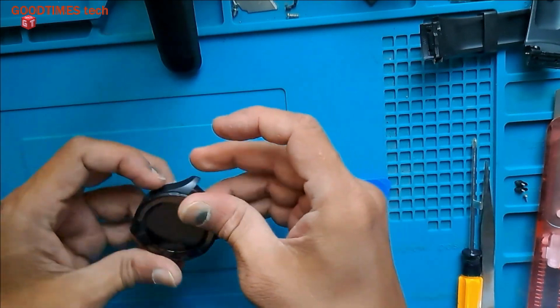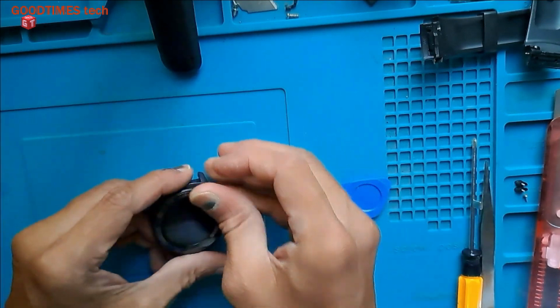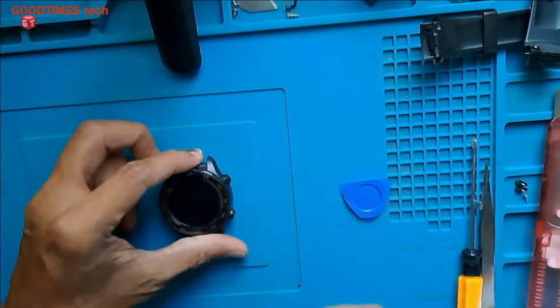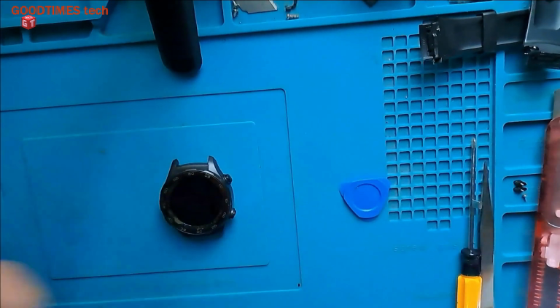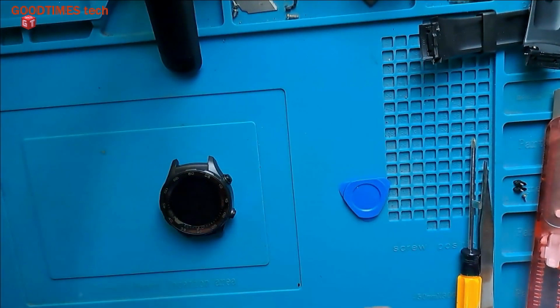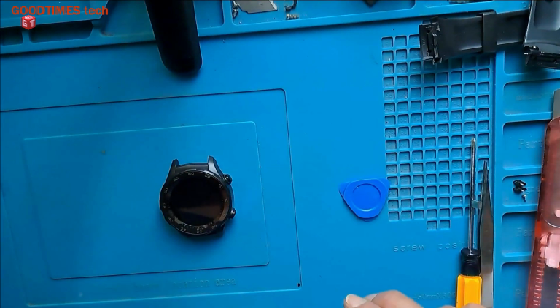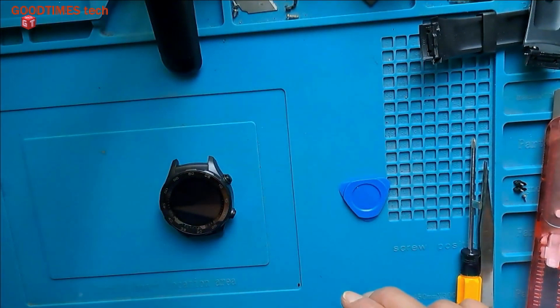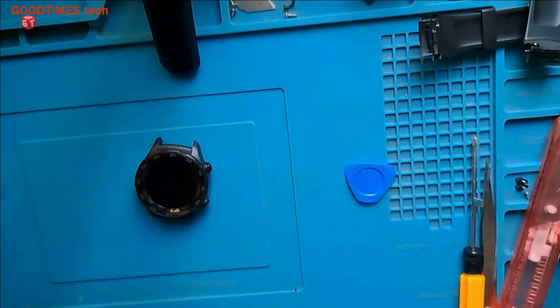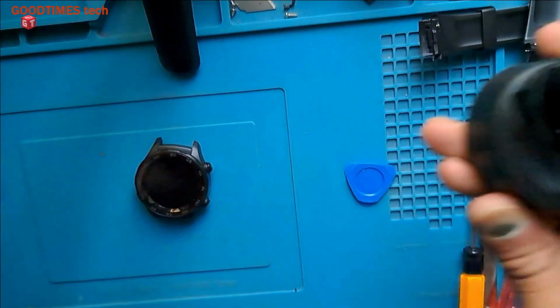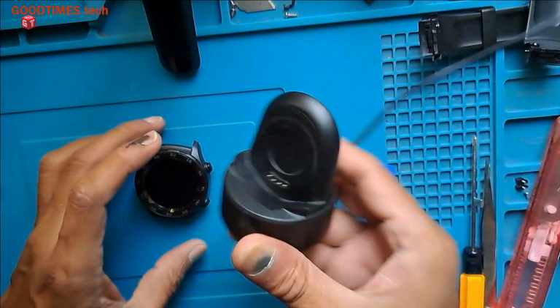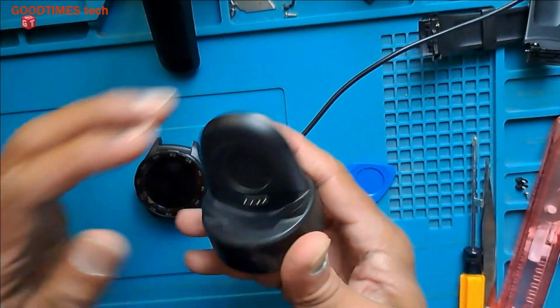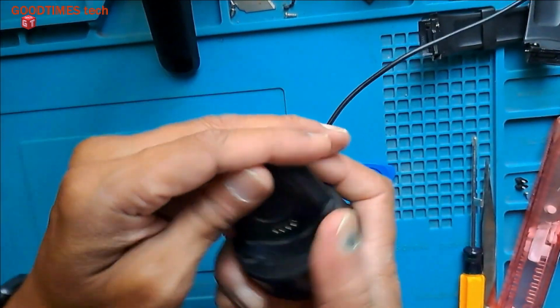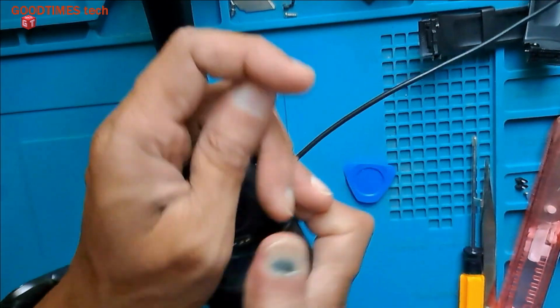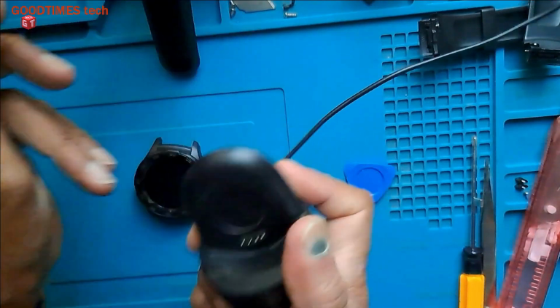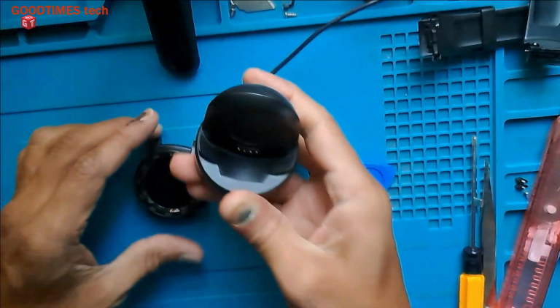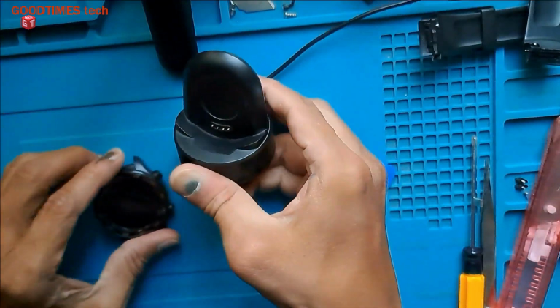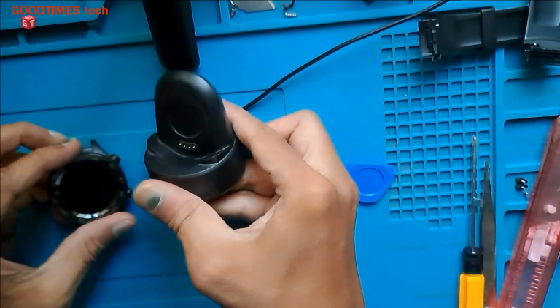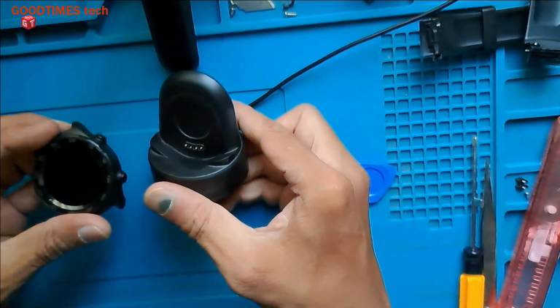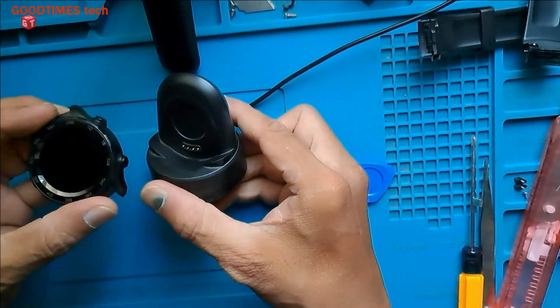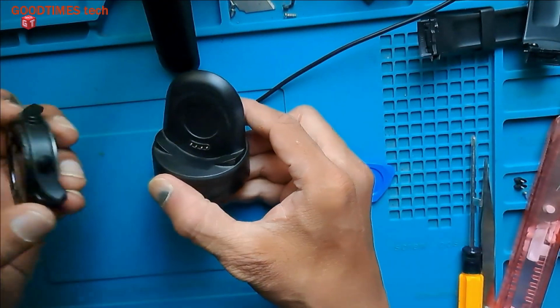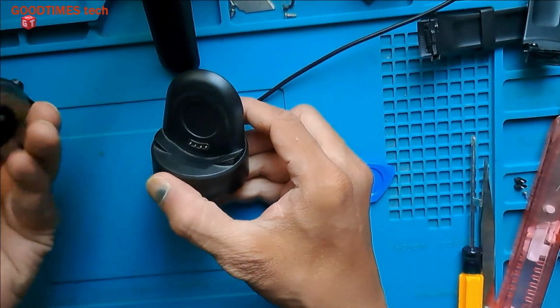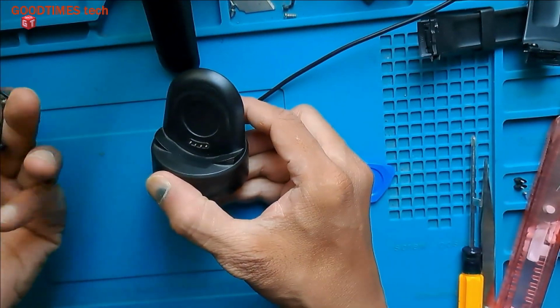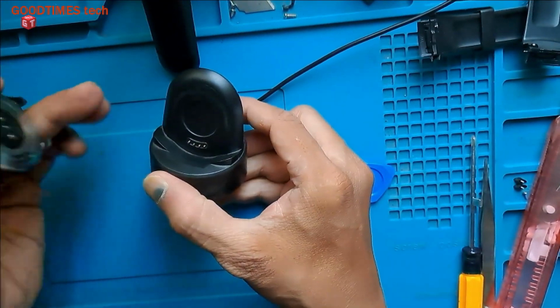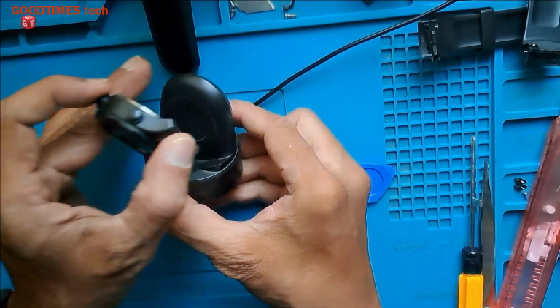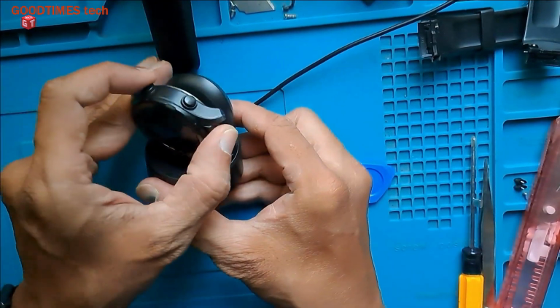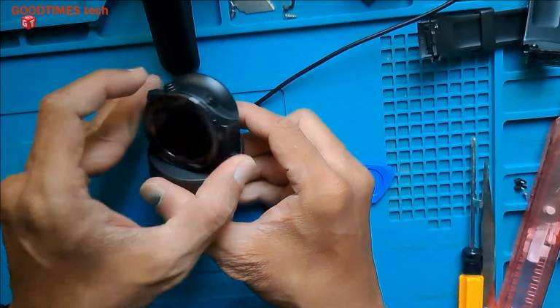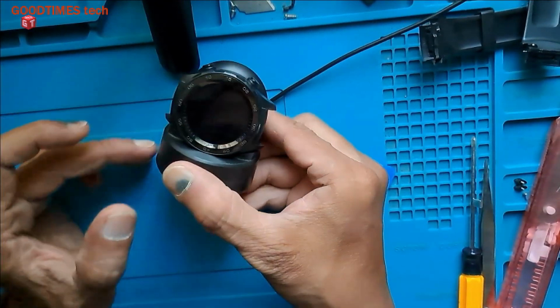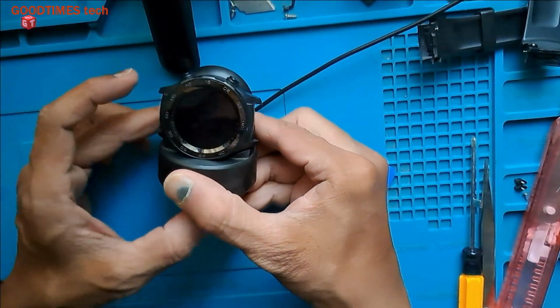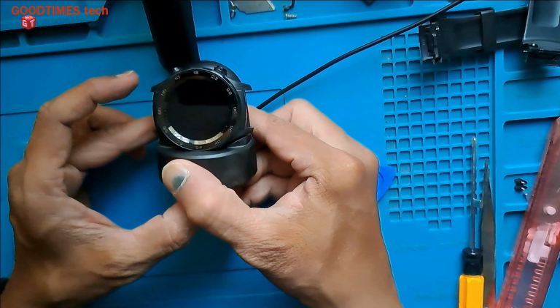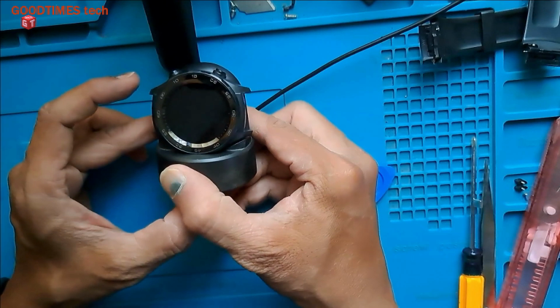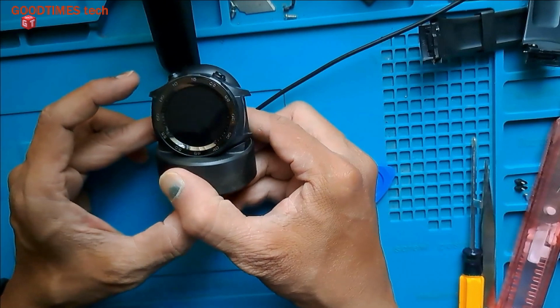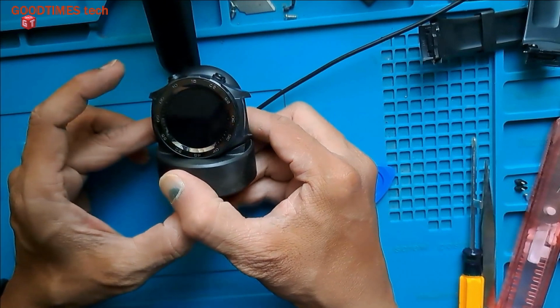Now we will check for the charging. Here's the cradle, and I will fix it in this way. Let's see.